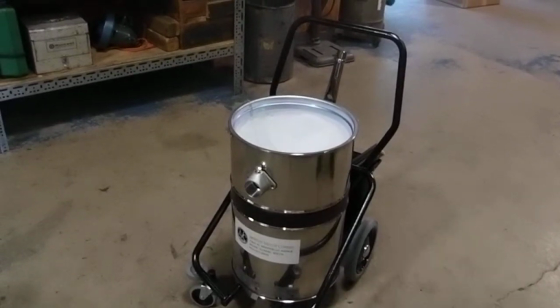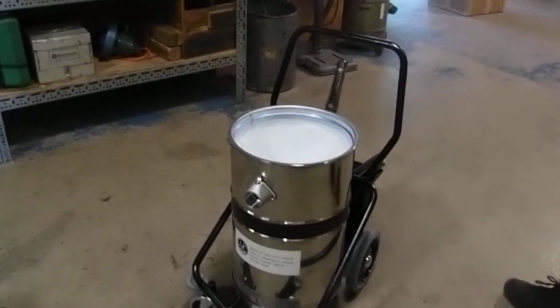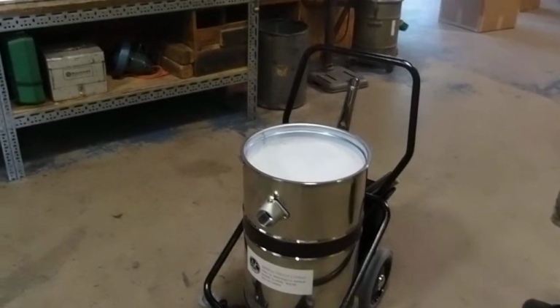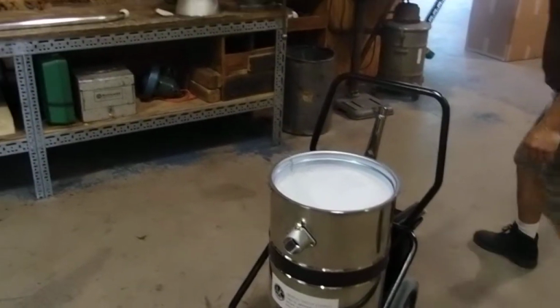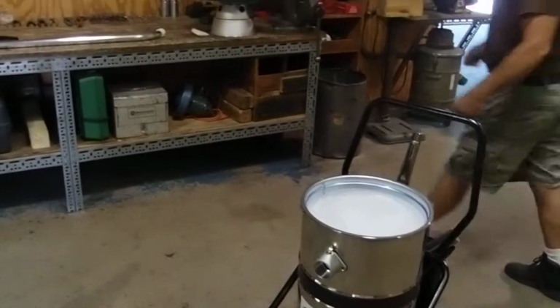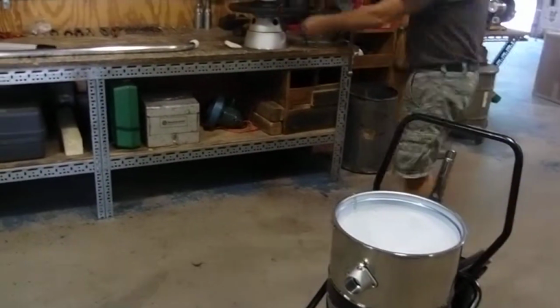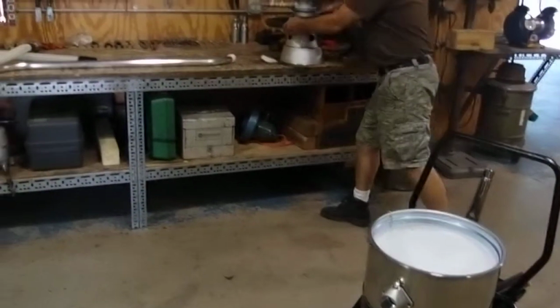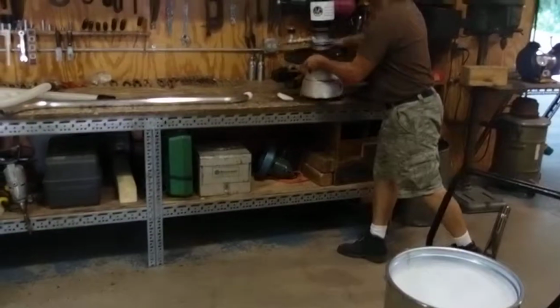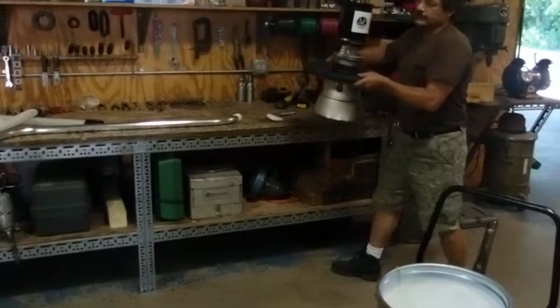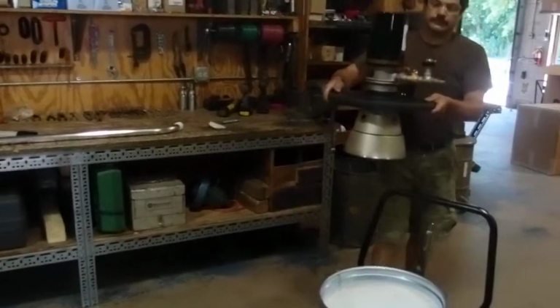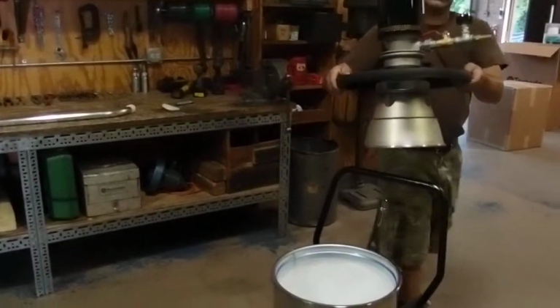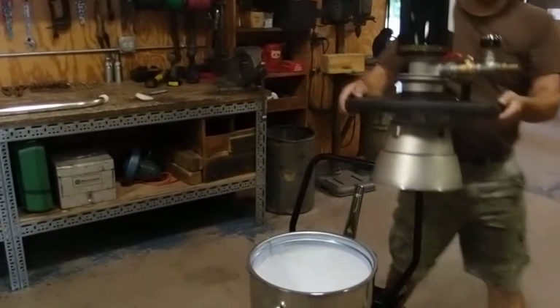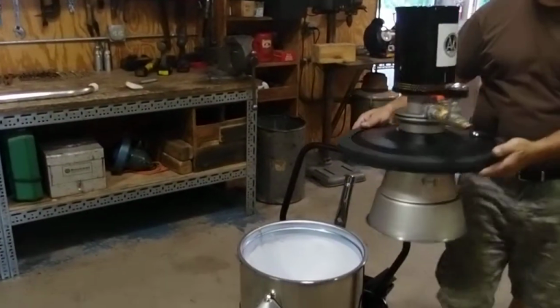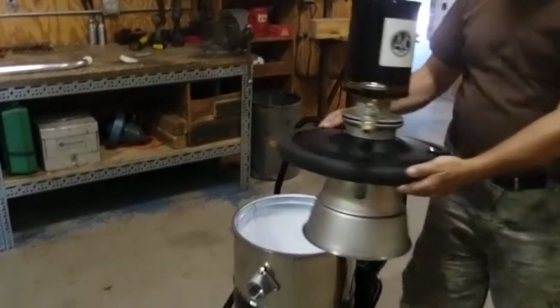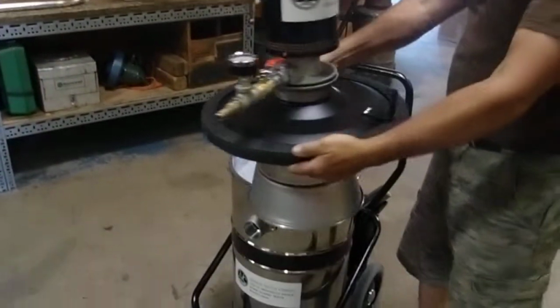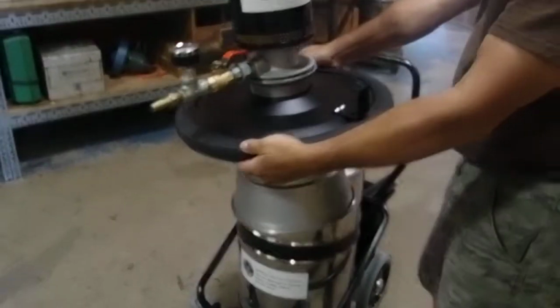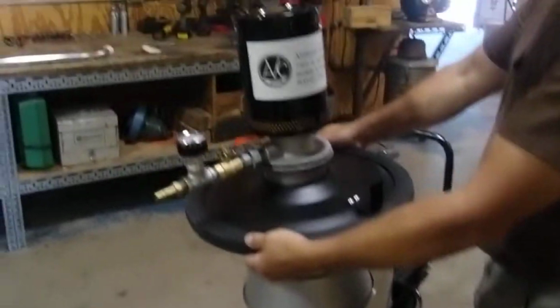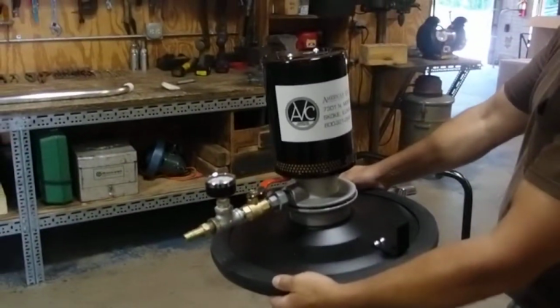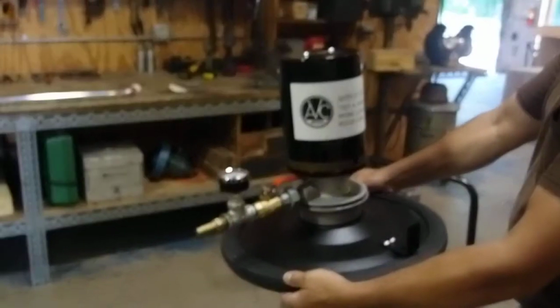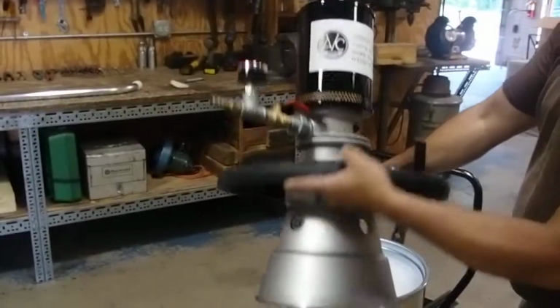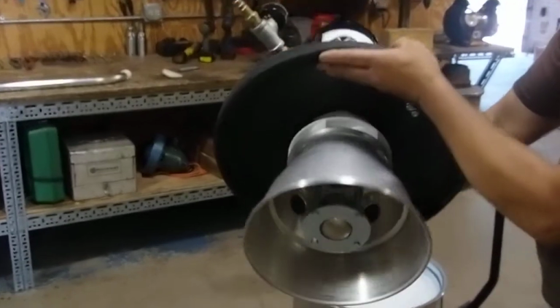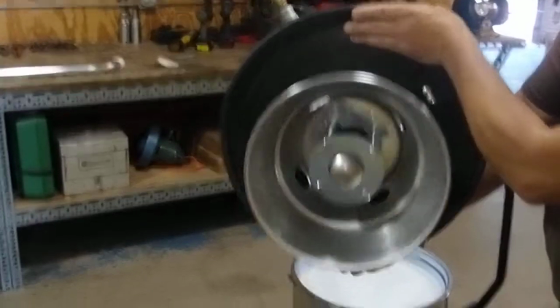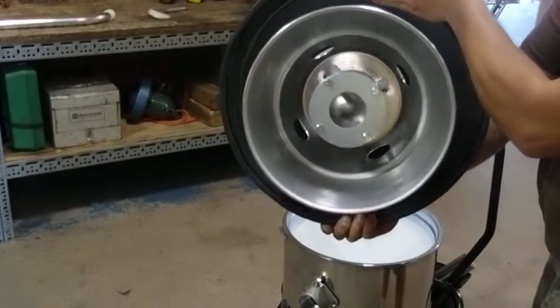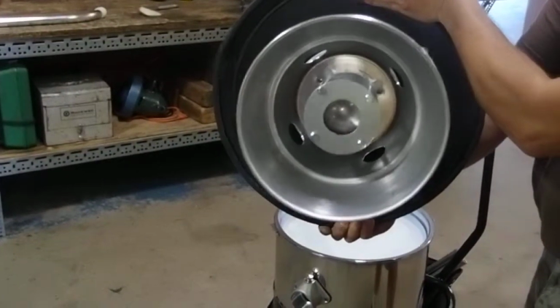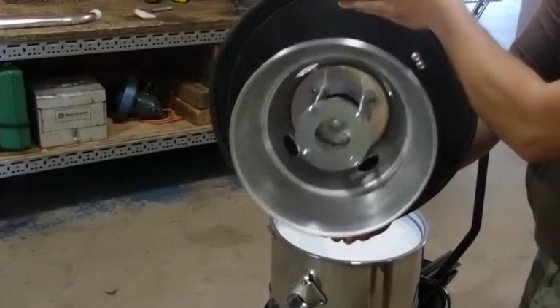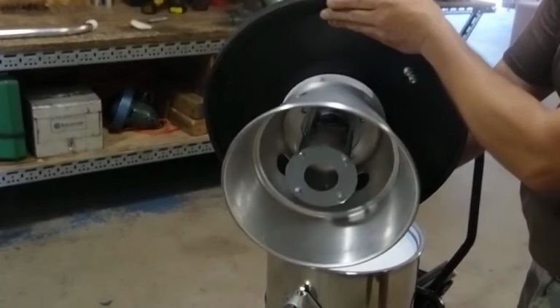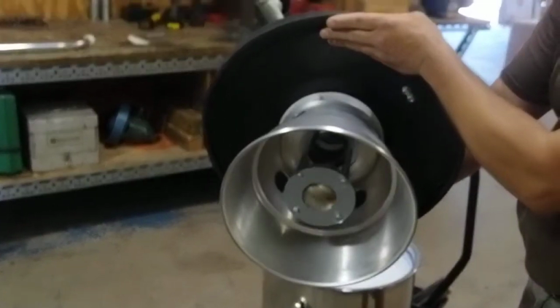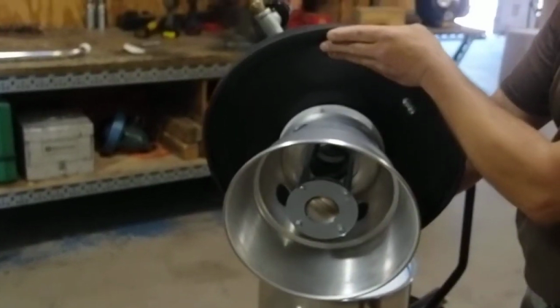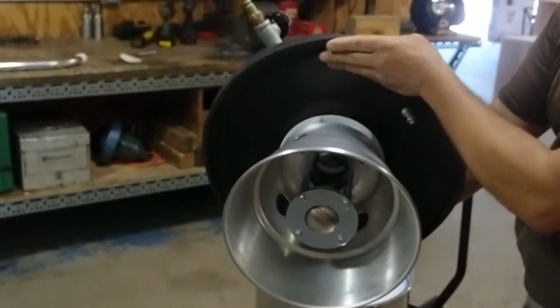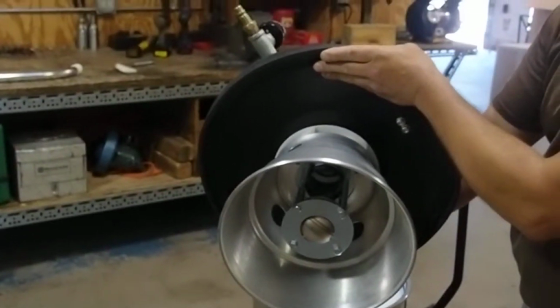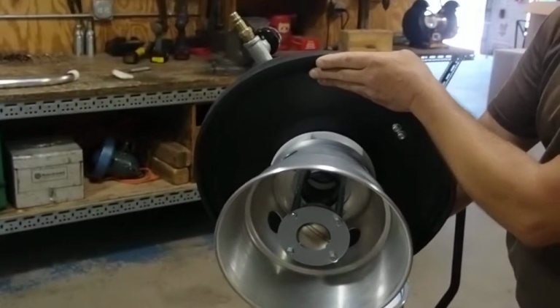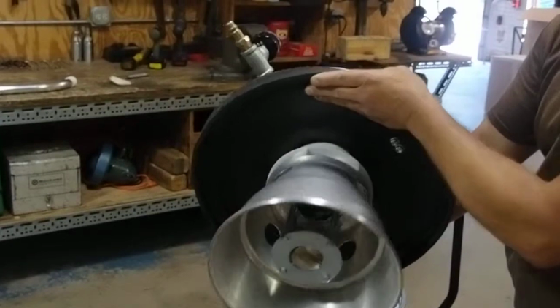The third item is the lid assembly. It is an air-operated lid assembly that comes complete with a PSI gauge. On the bottom of it, it has a liquid shut-off device.